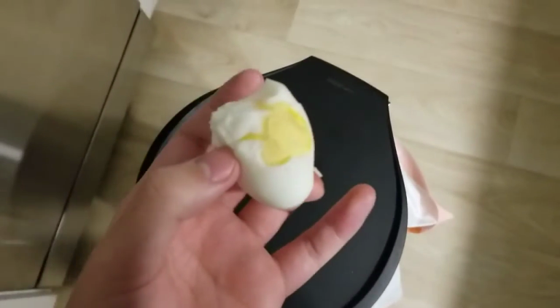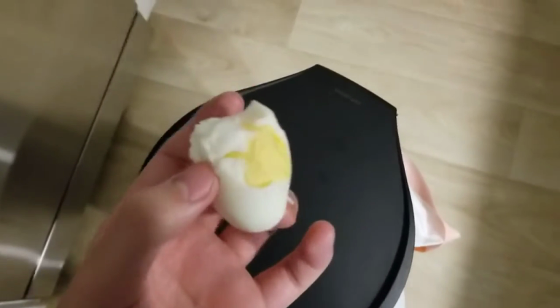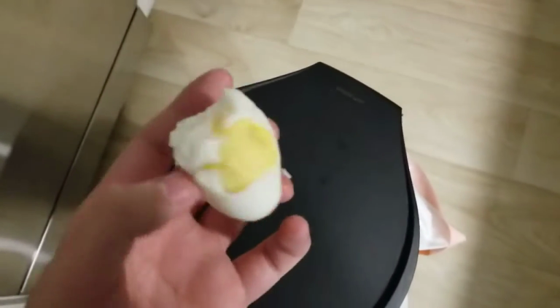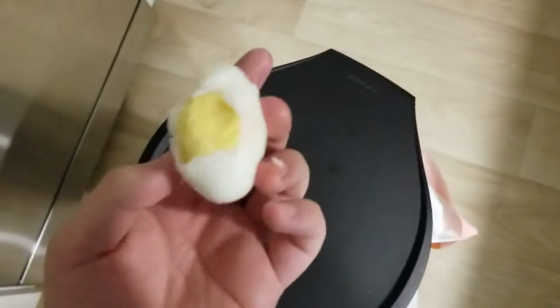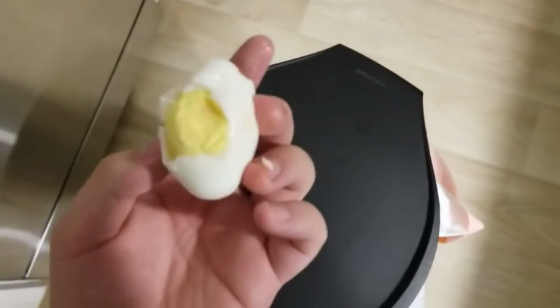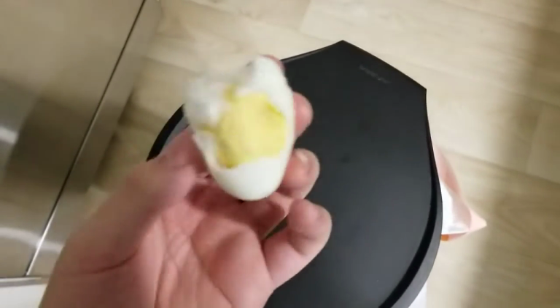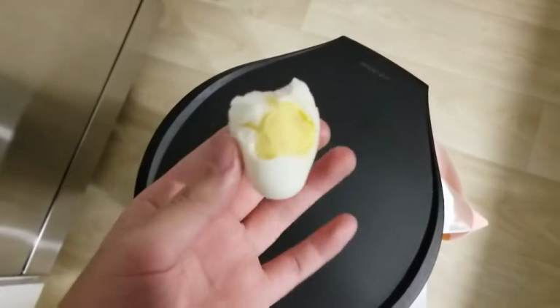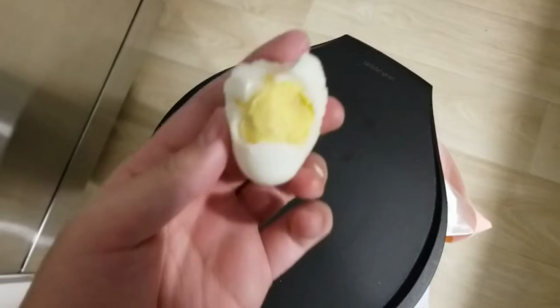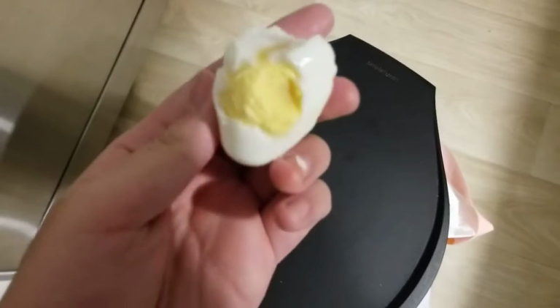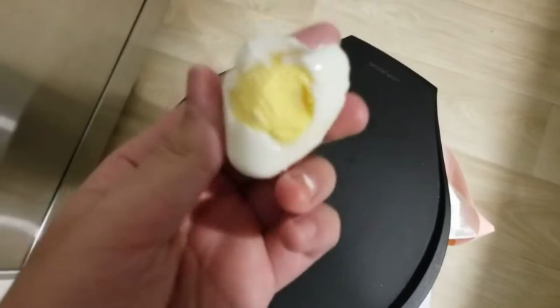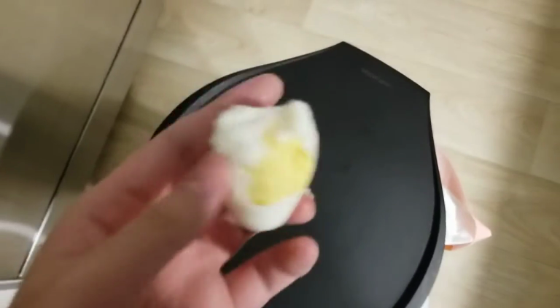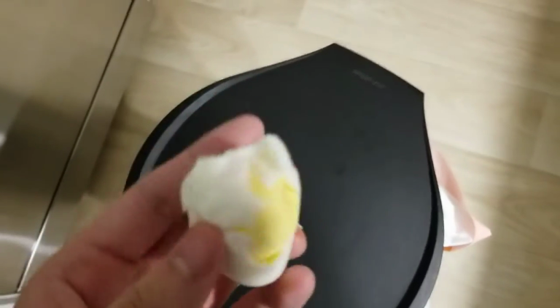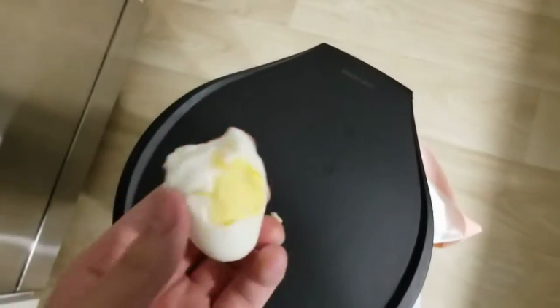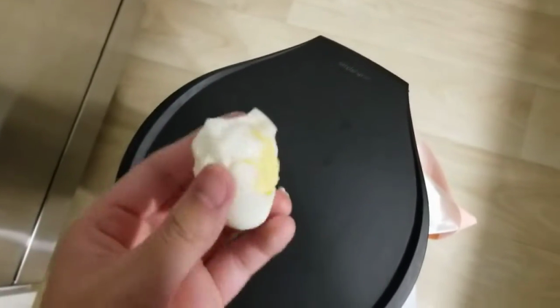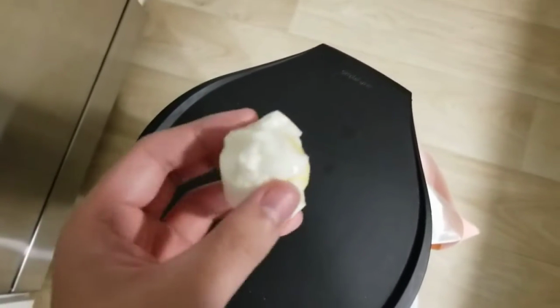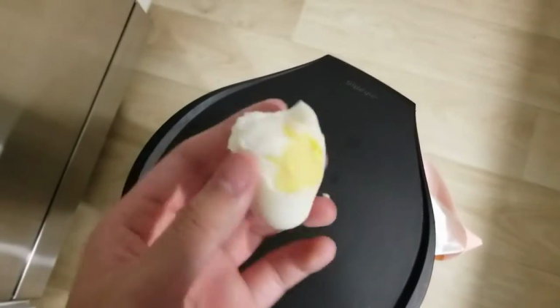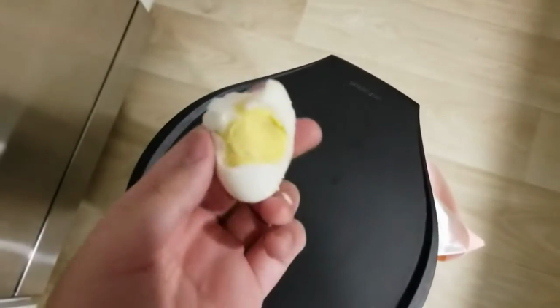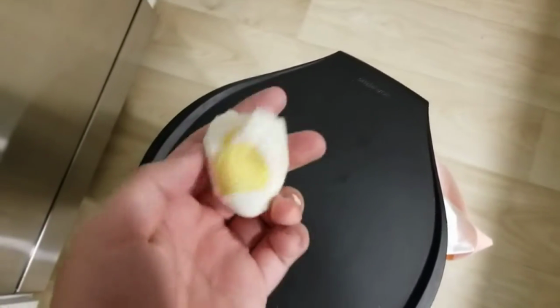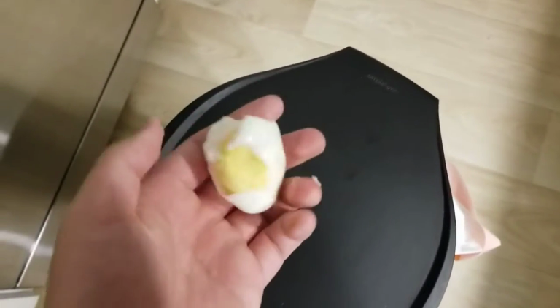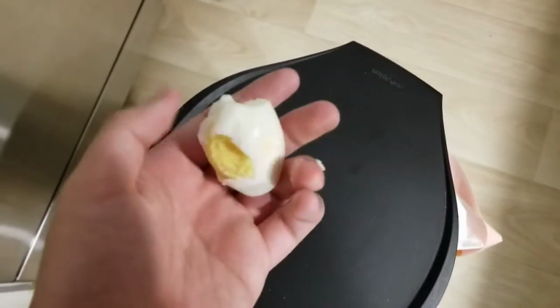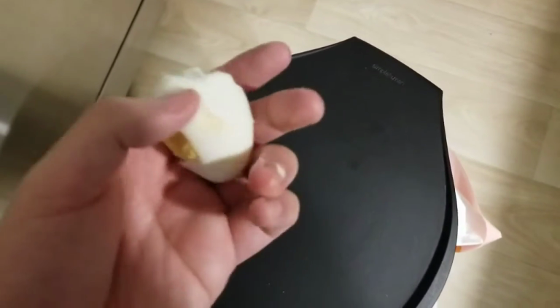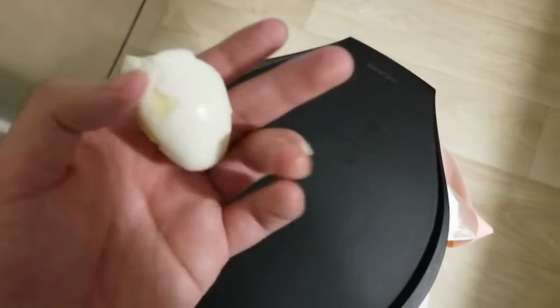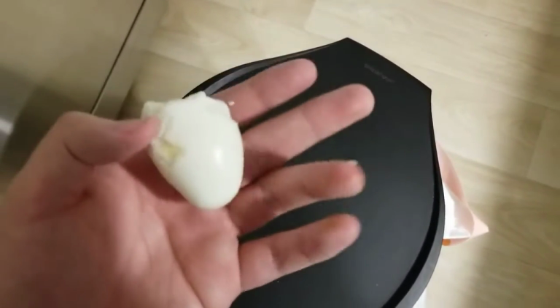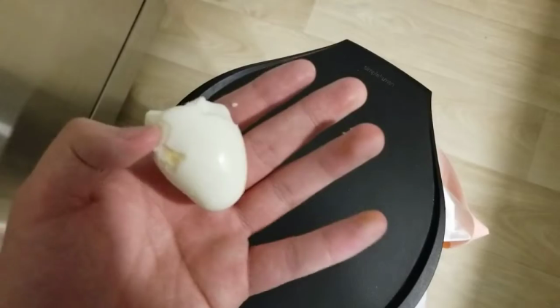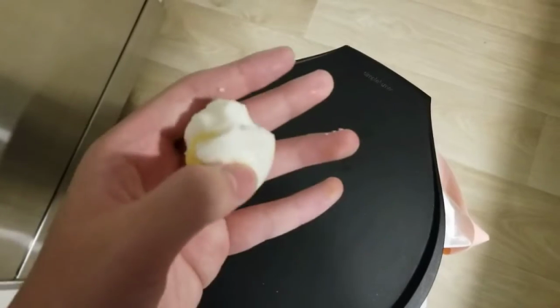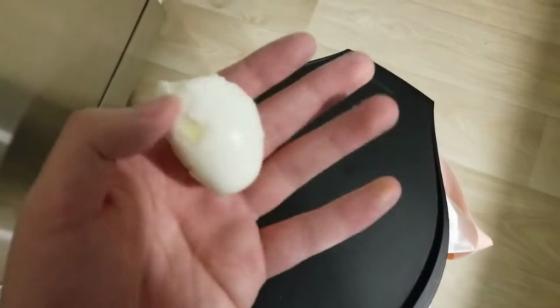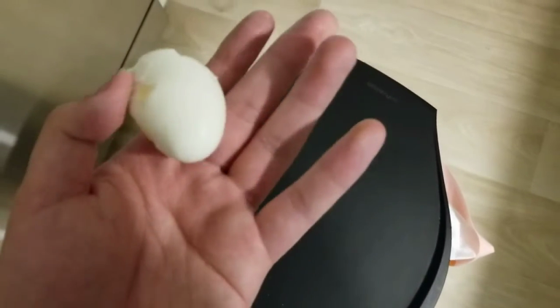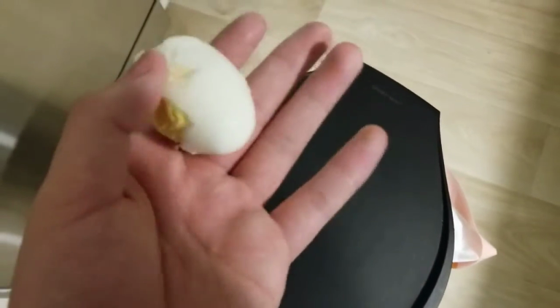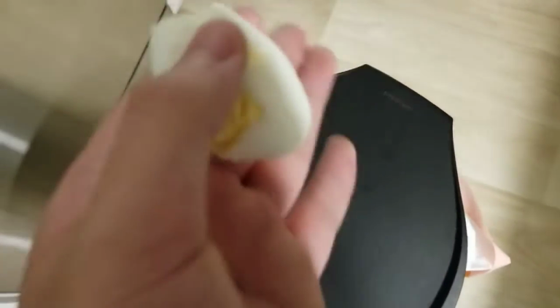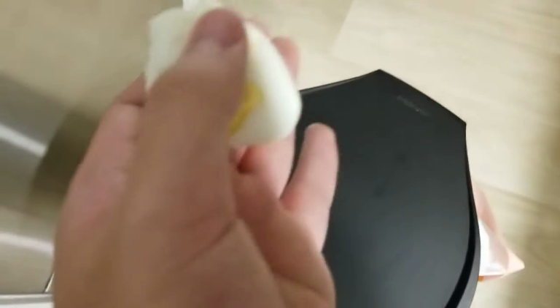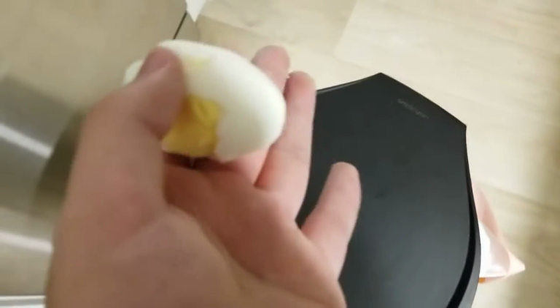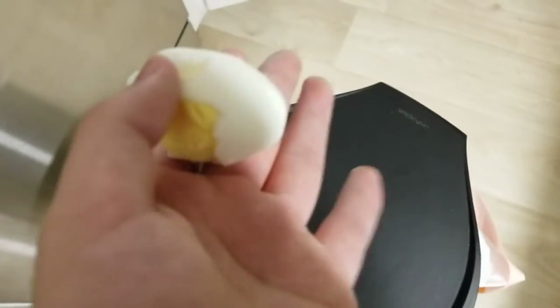I peeled it the best I could — what on earth. This is what happened: the yolk is at the edge and the egg is really deformed. Never seen this in my life.